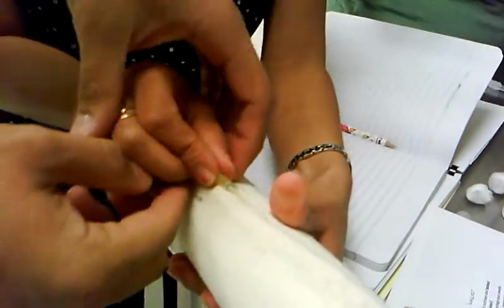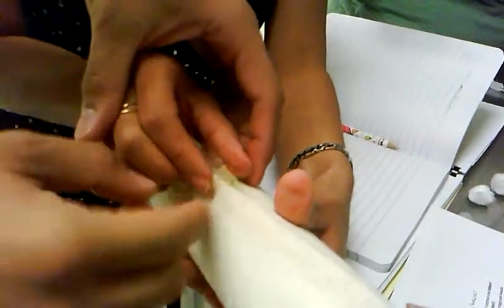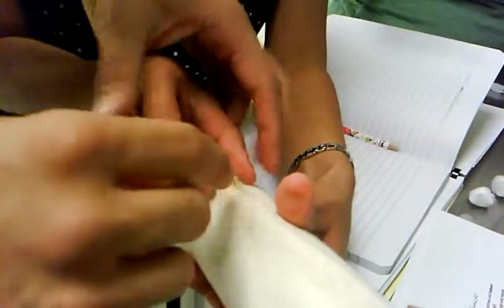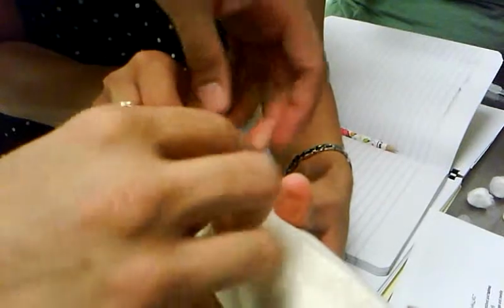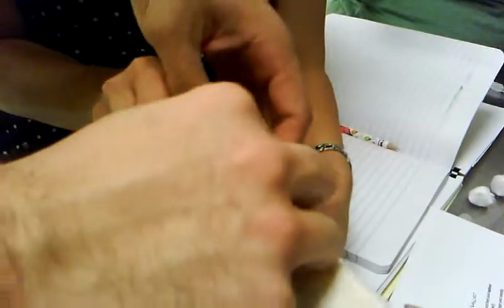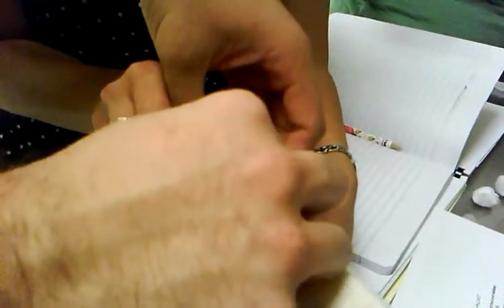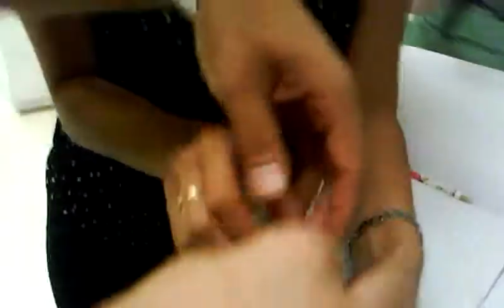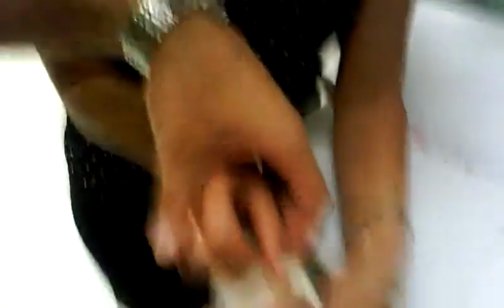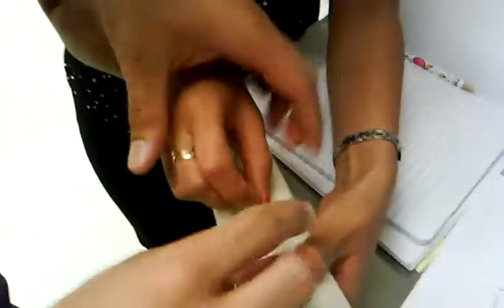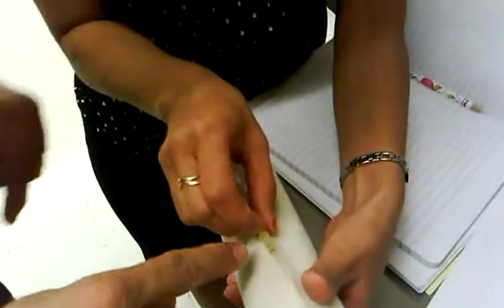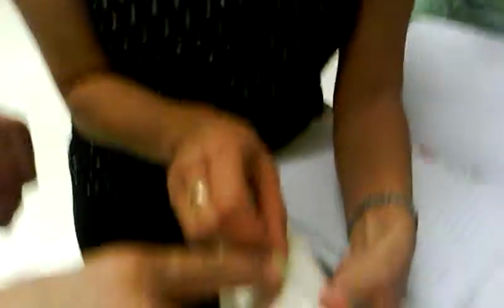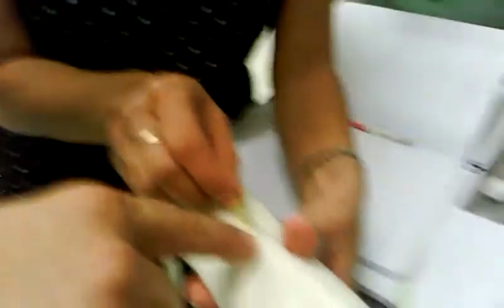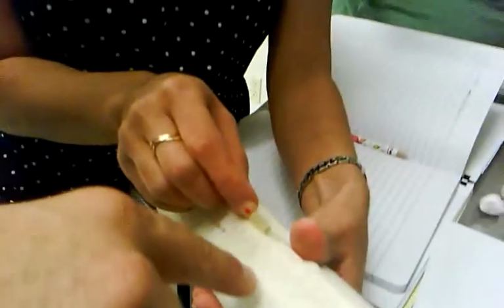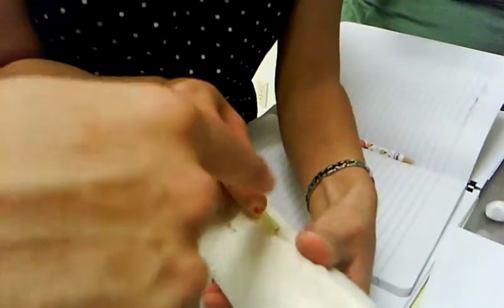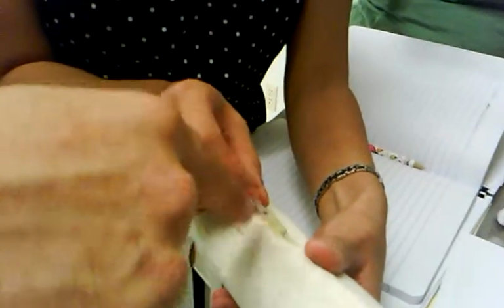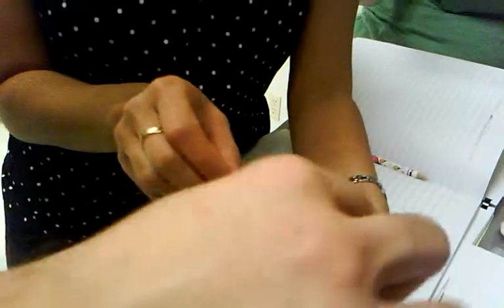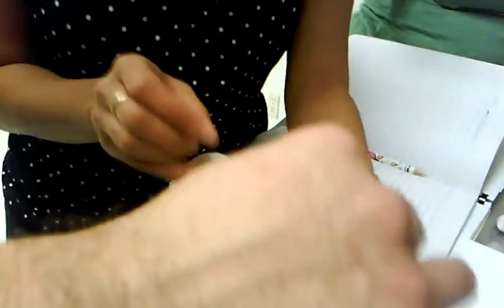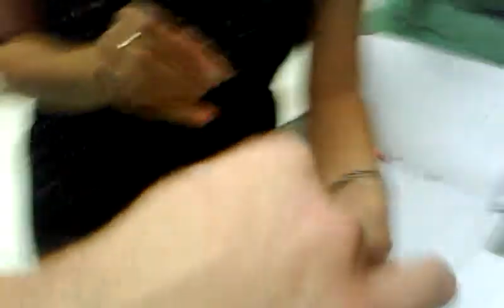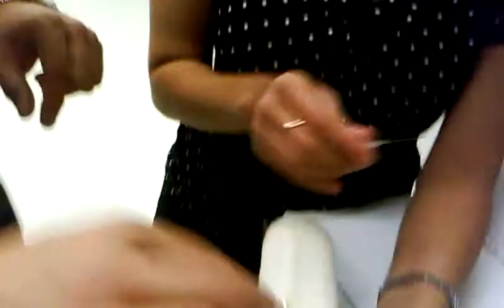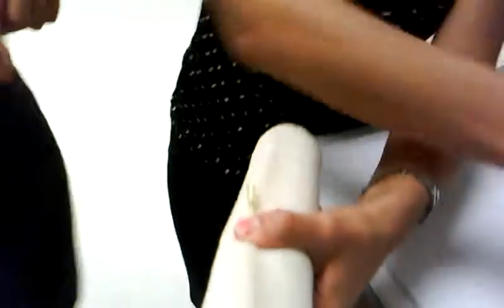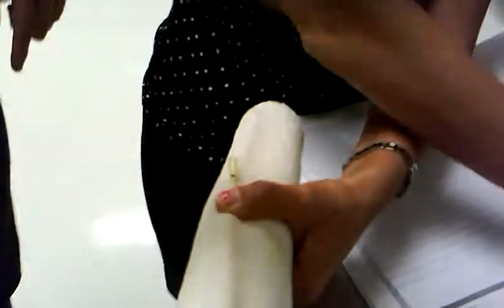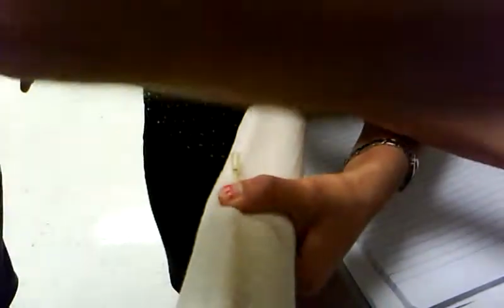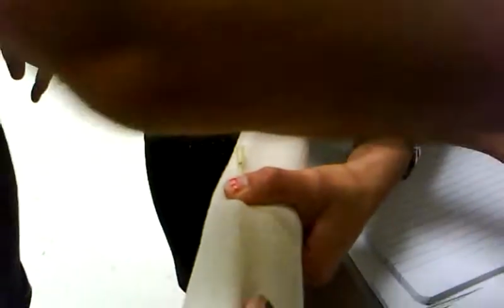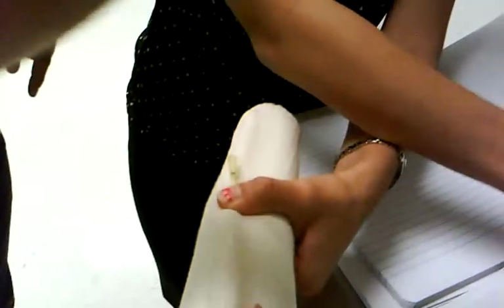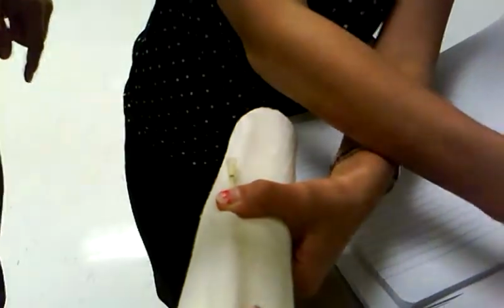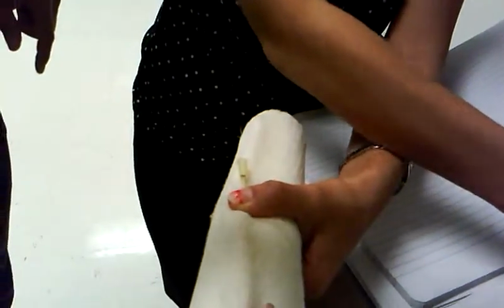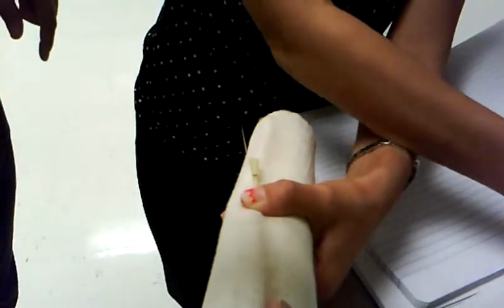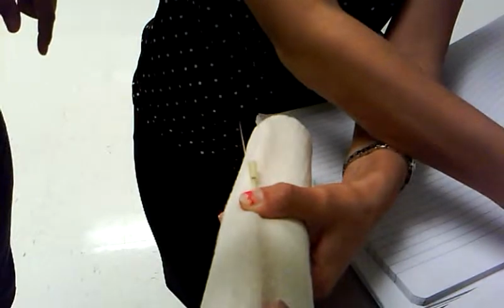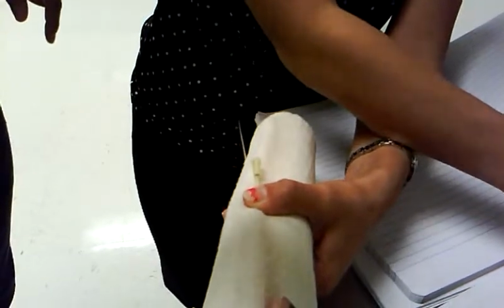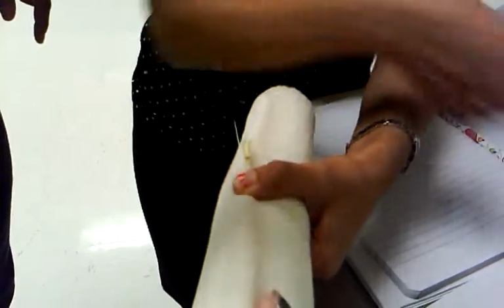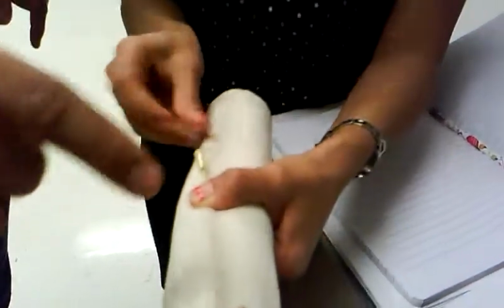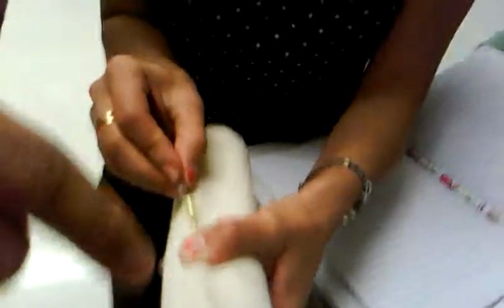Once you're in and you see blood, you're going to hold it in place. And then you're going to push that in, pull the stylet out, put your thumb down, take the end off of that quickly, and put it in there.